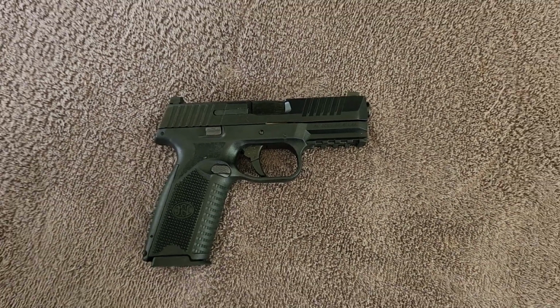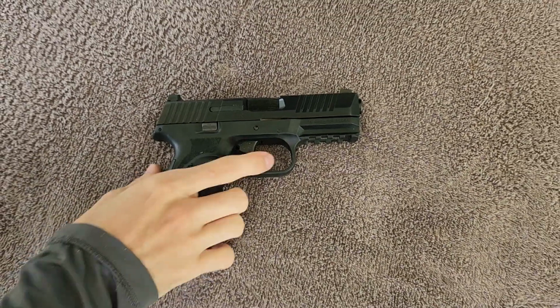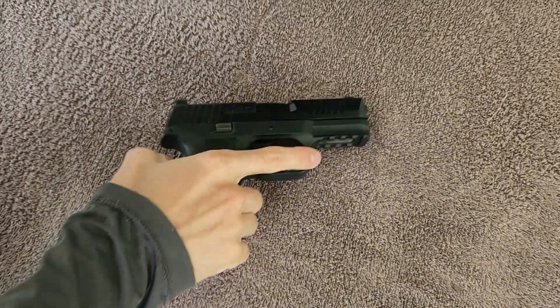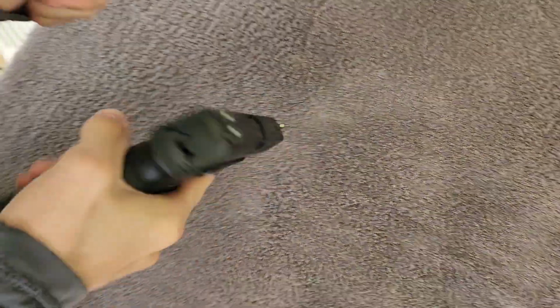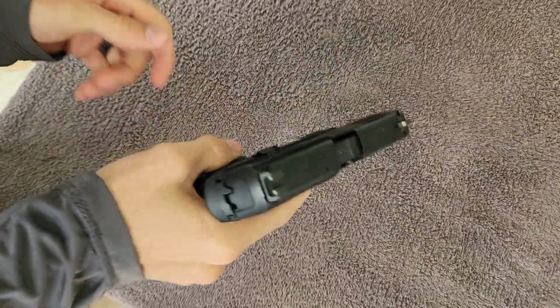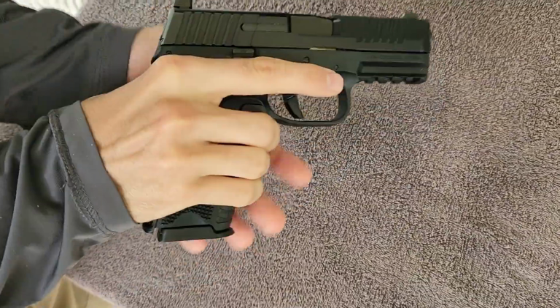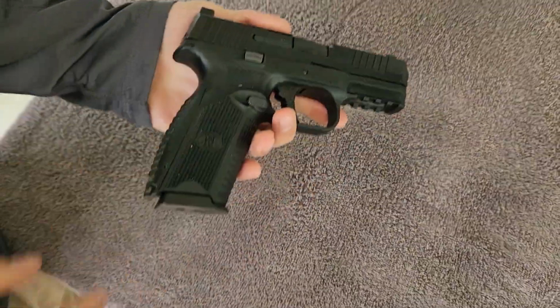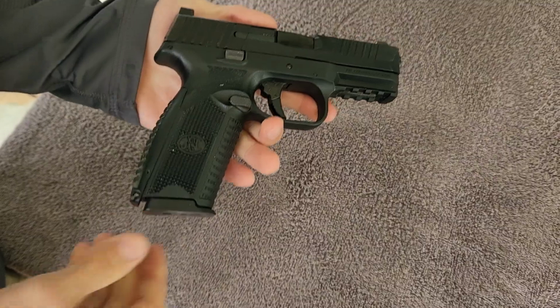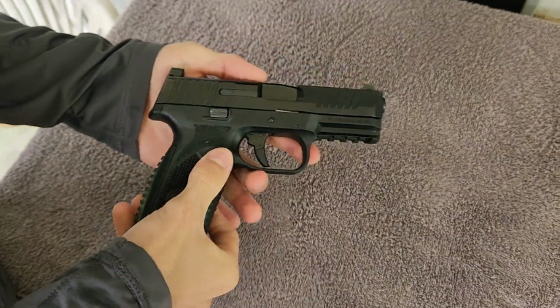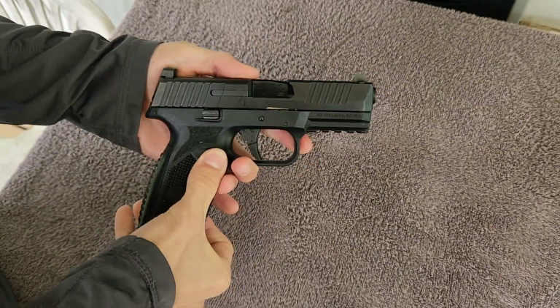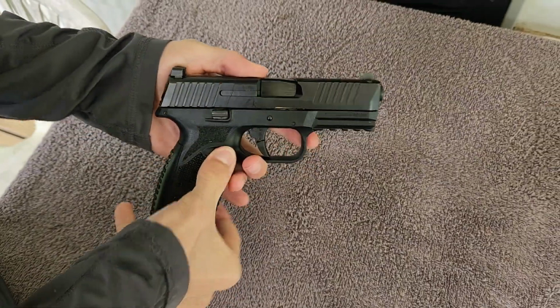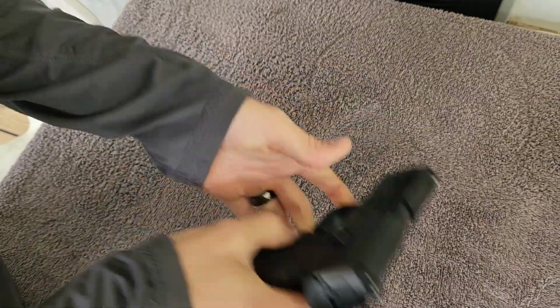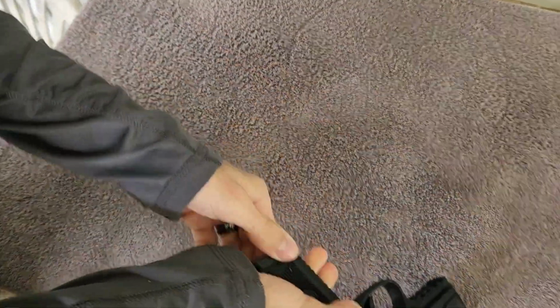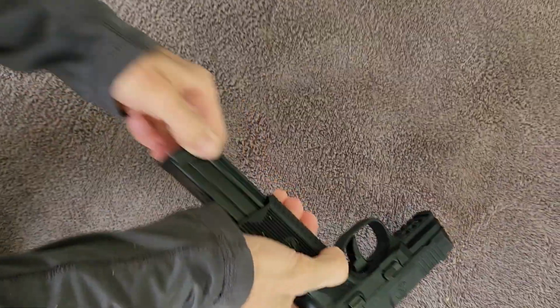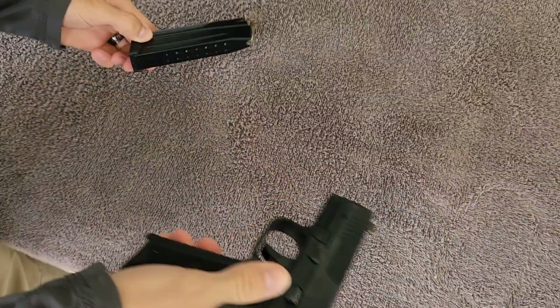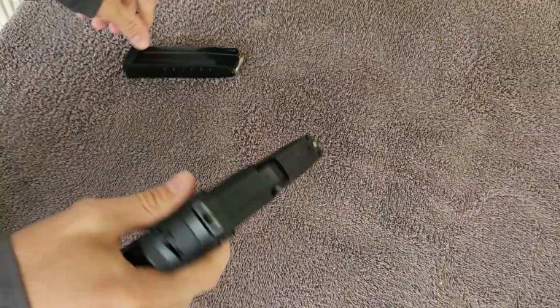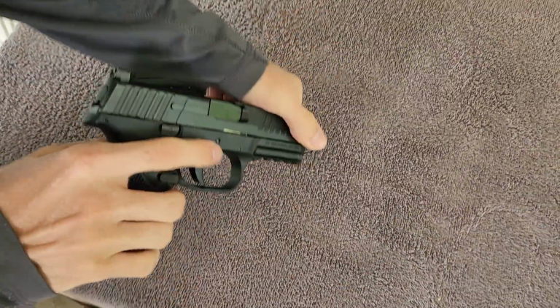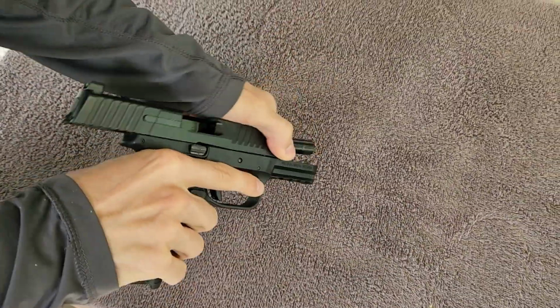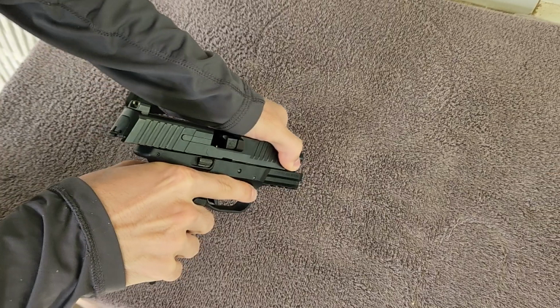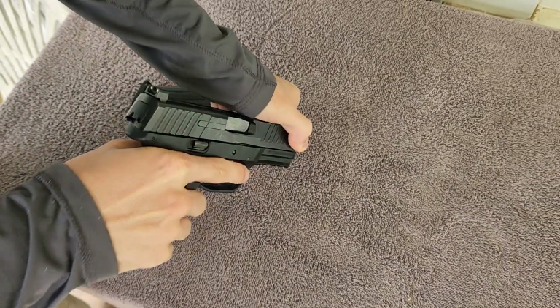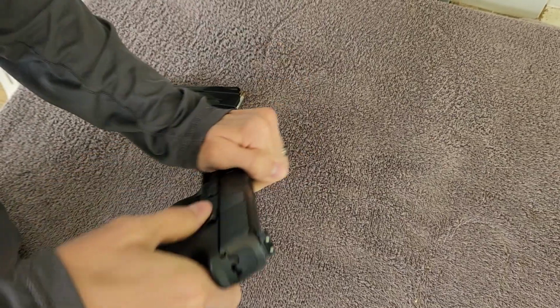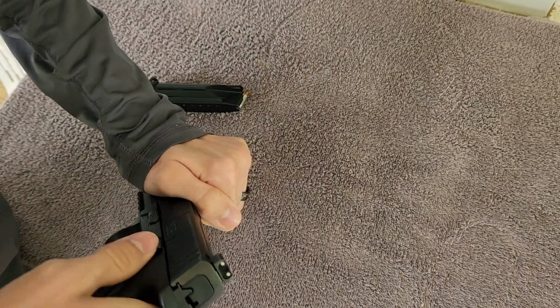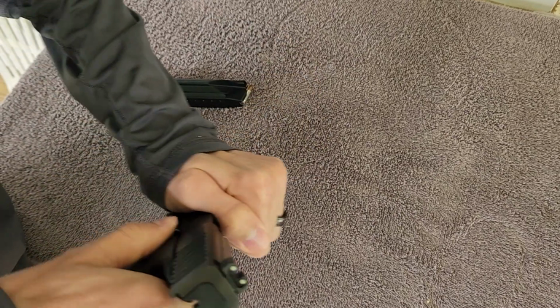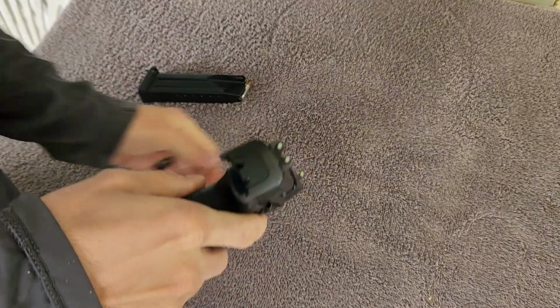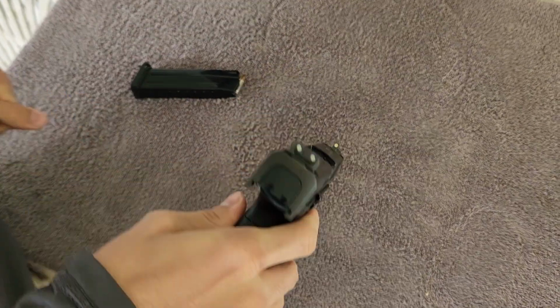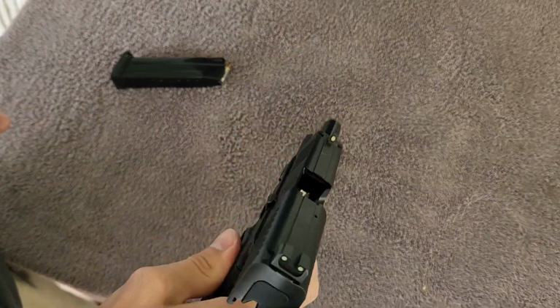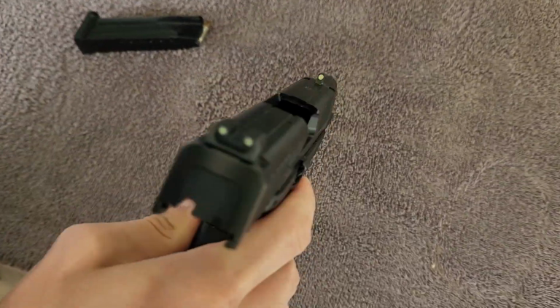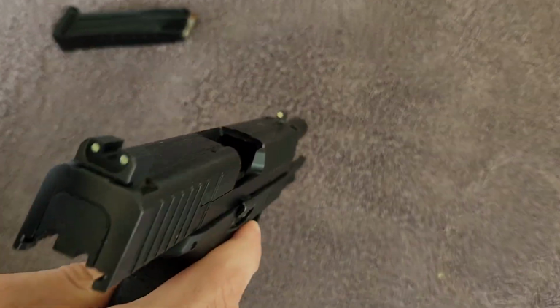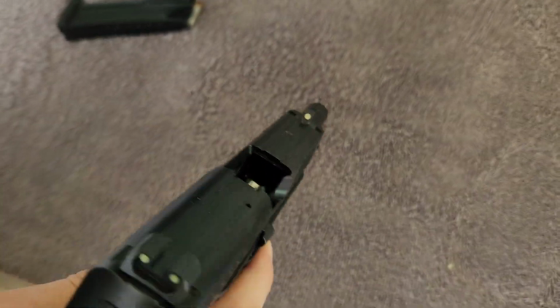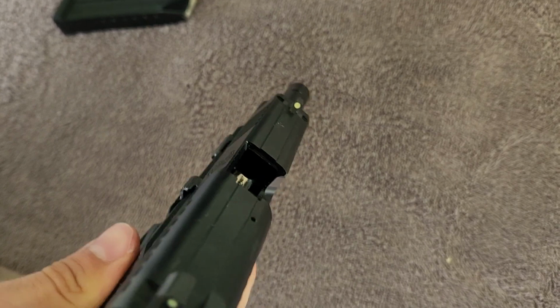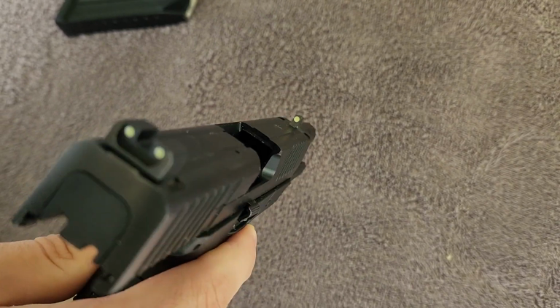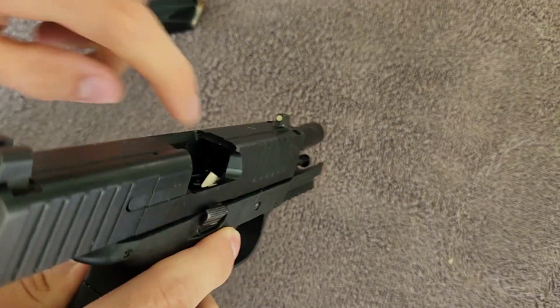Welcome to another episode of Carolina Shooter. Today we're reviewing the FN 509. We're going to clear it — it is not loaded, just so you can see. You can get a look down in the chamber. Everything's good to go.